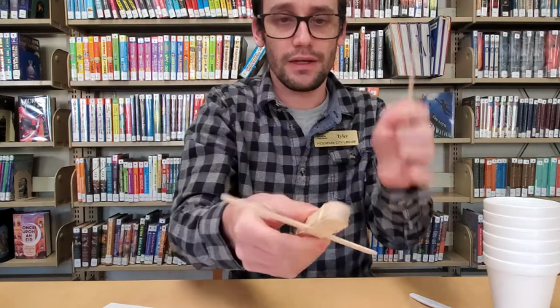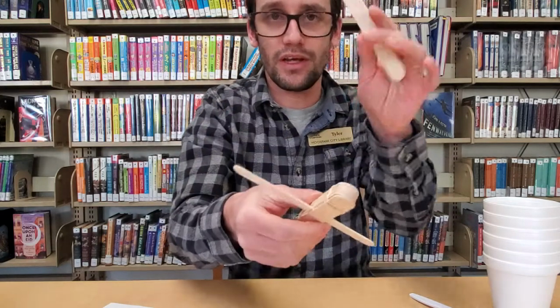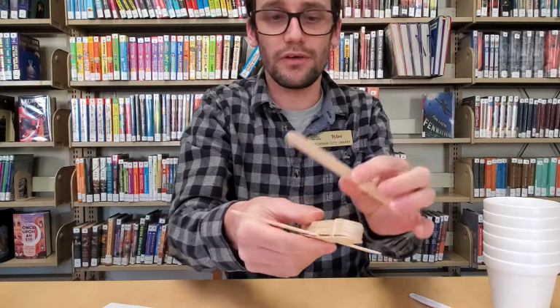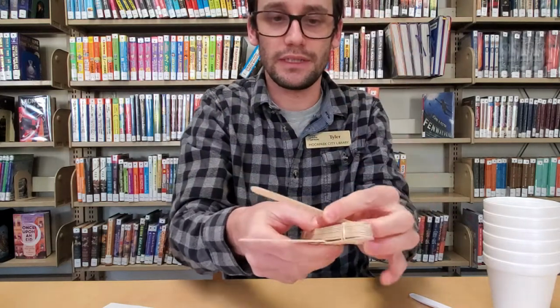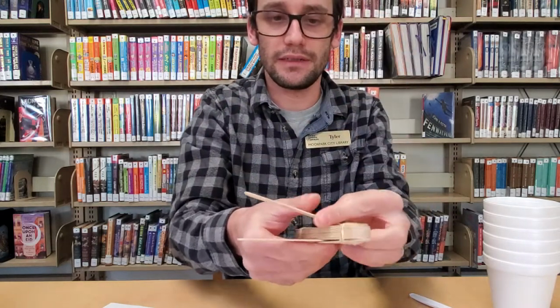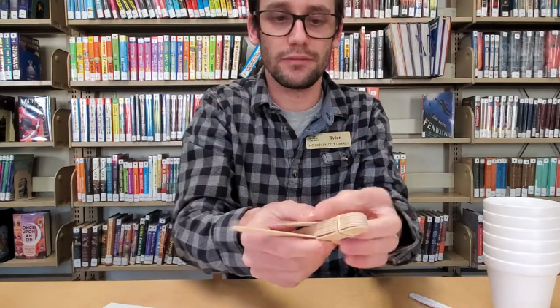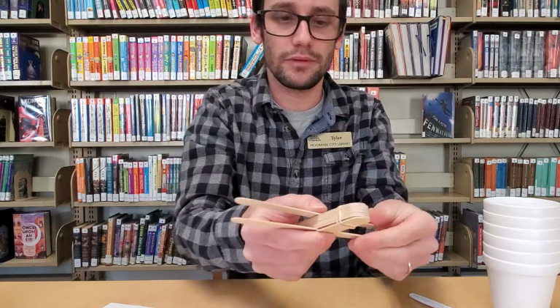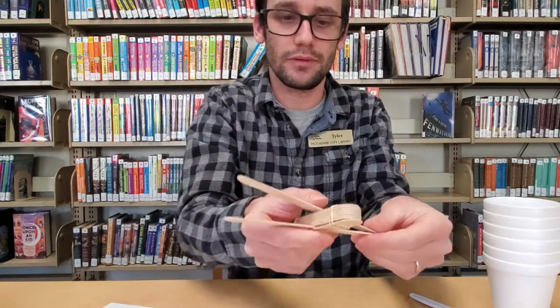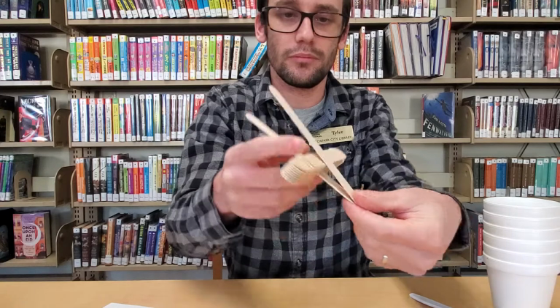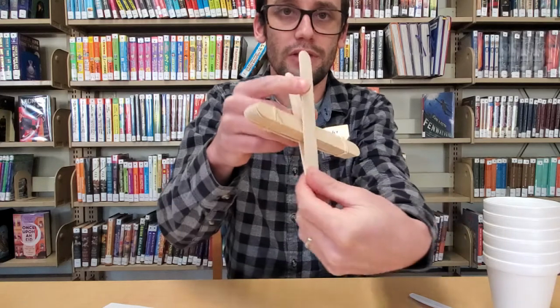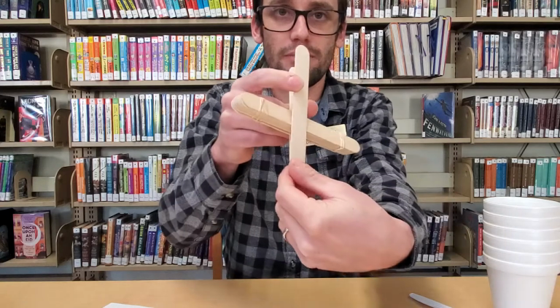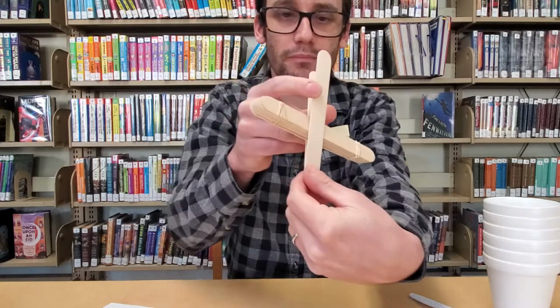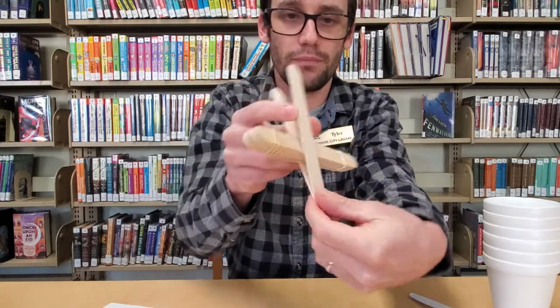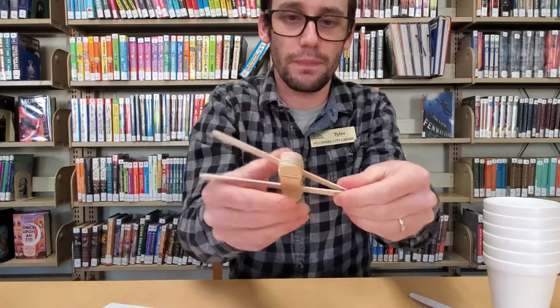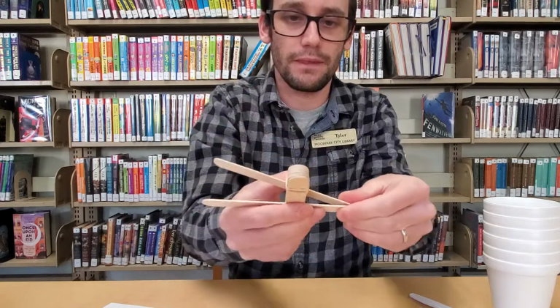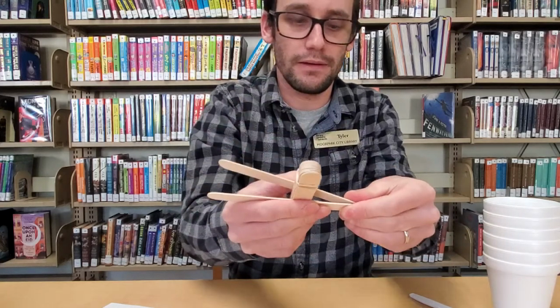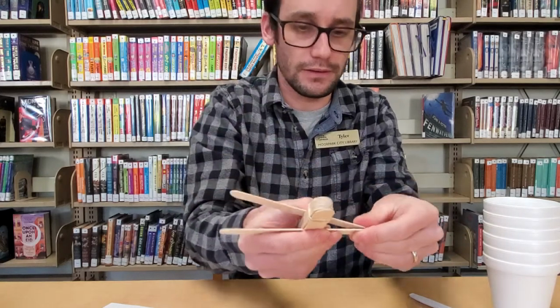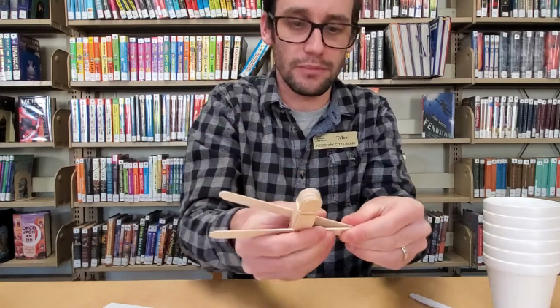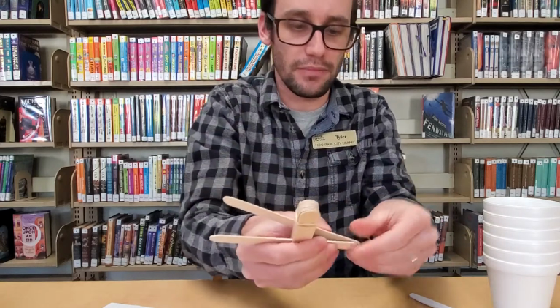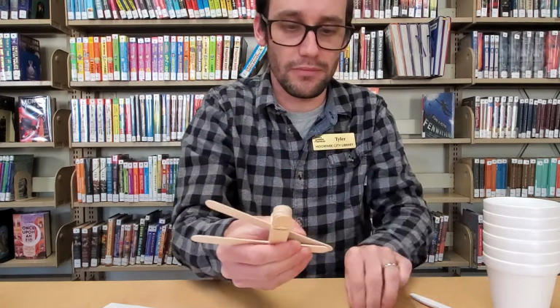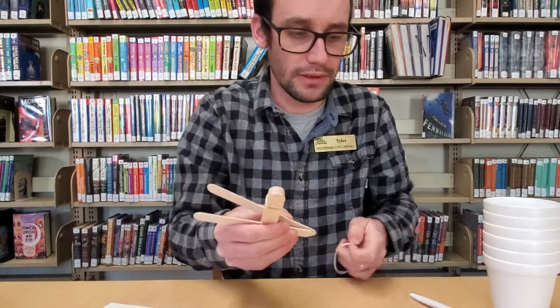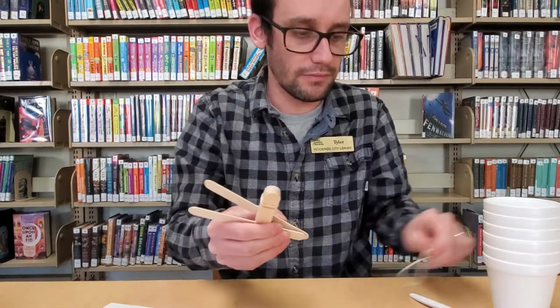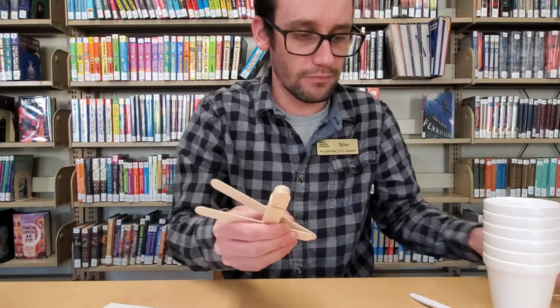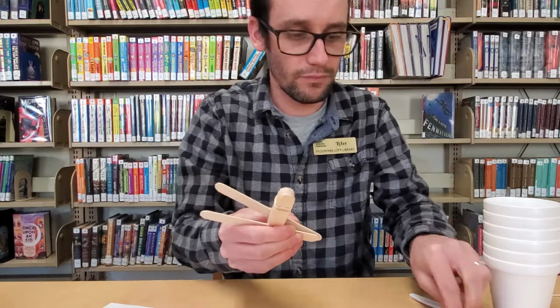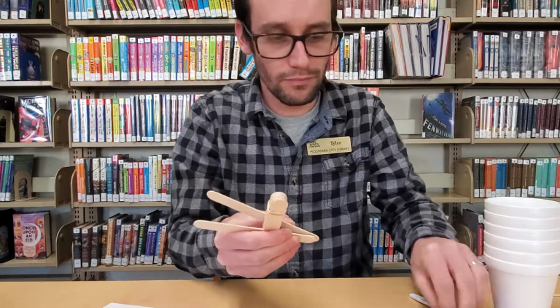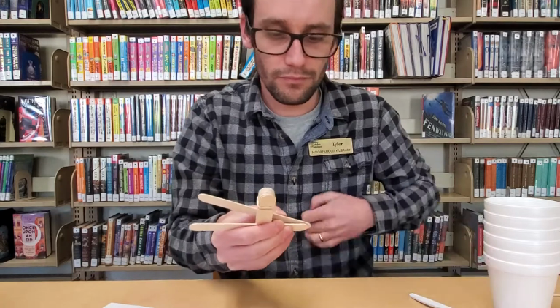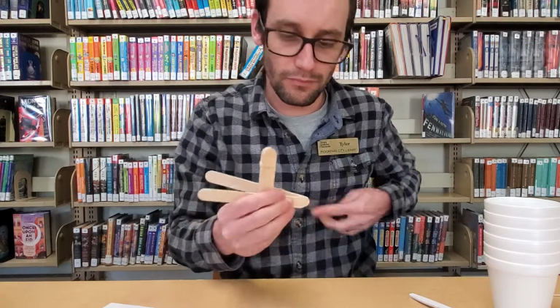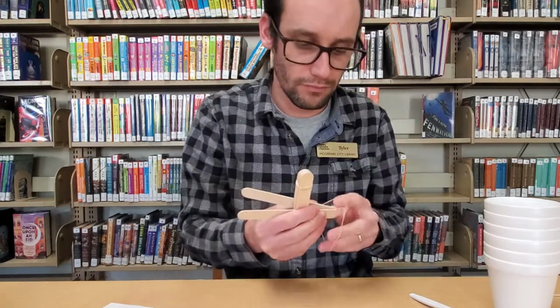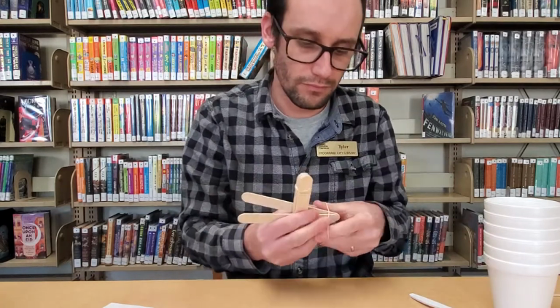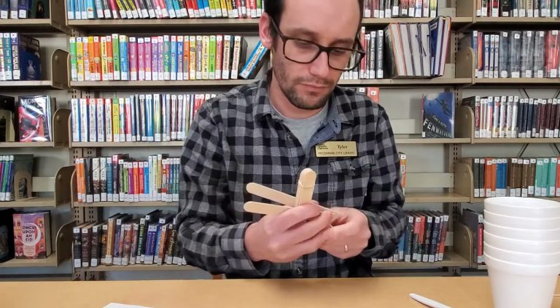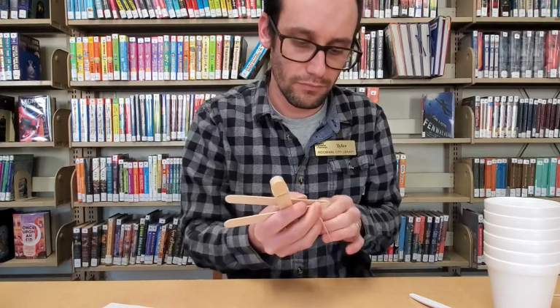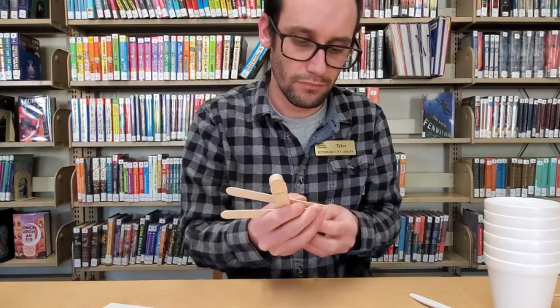I'm going to take my other stick, put it on top, and secure the bottom here with a rubber band. One side is going to be longer than the other side.